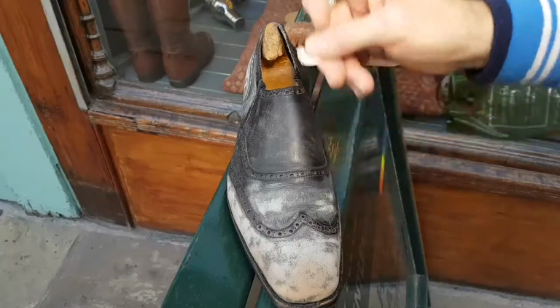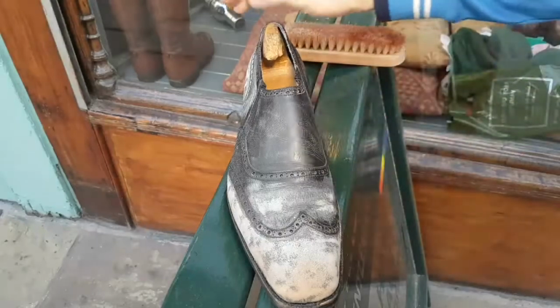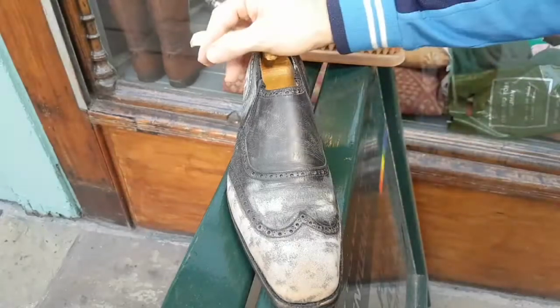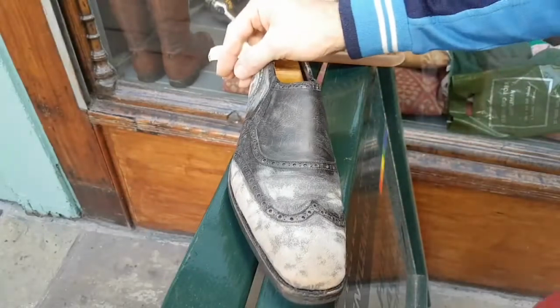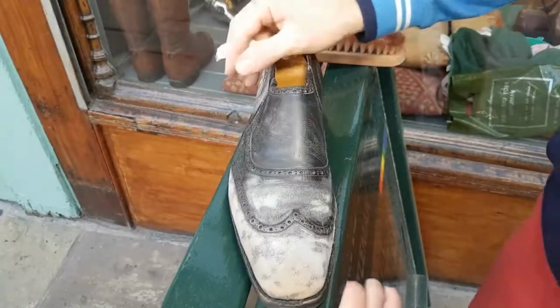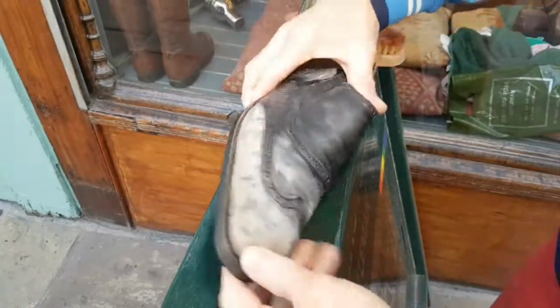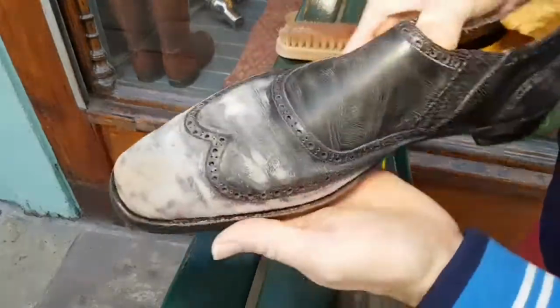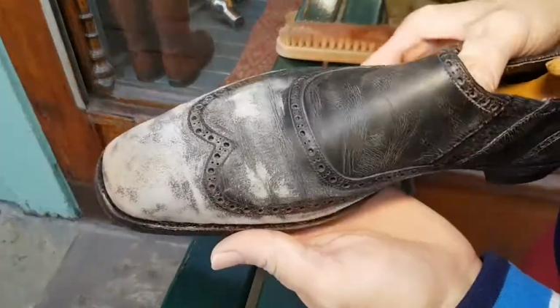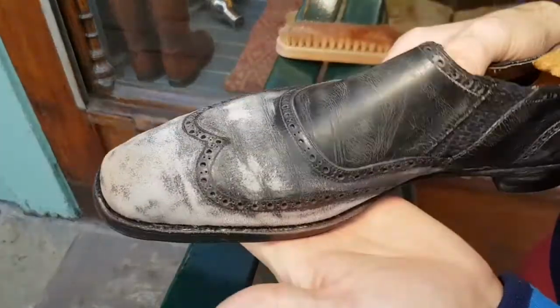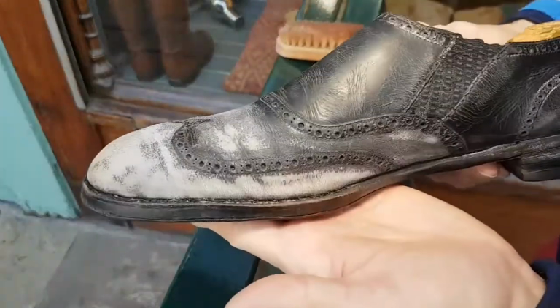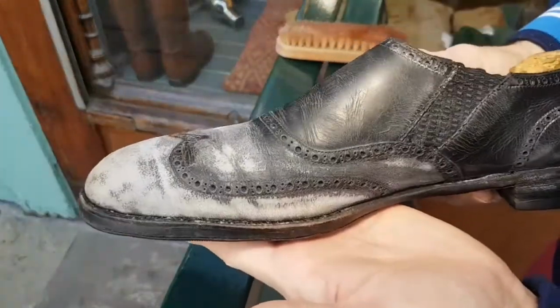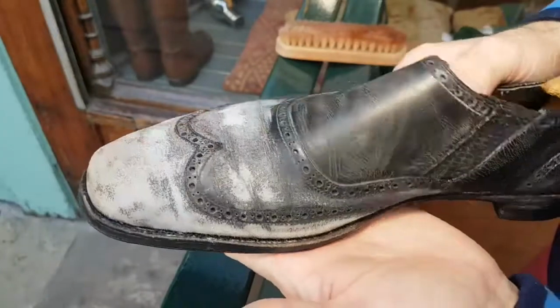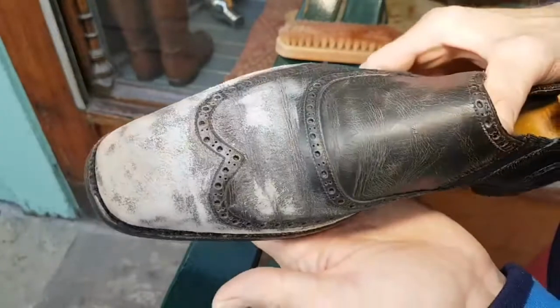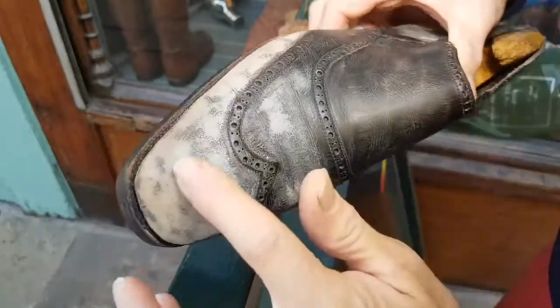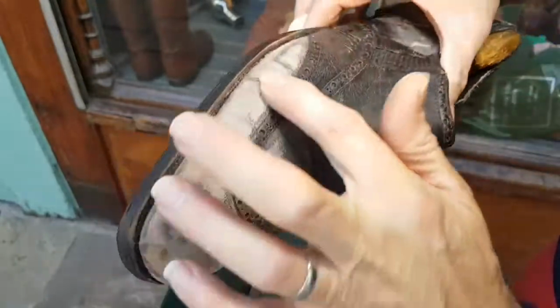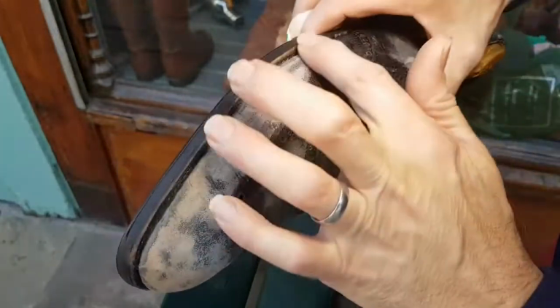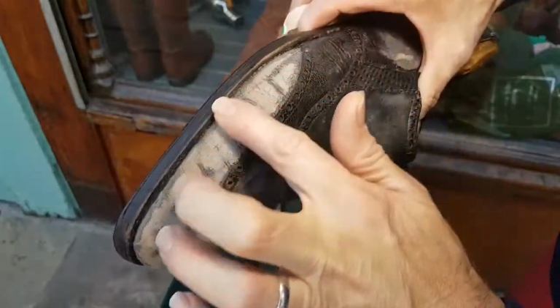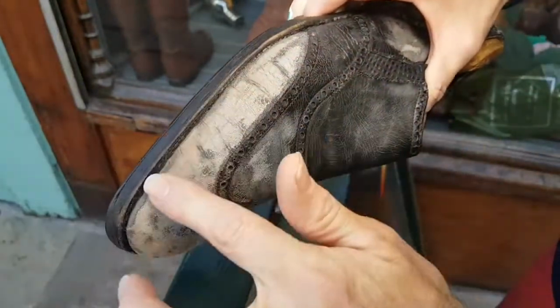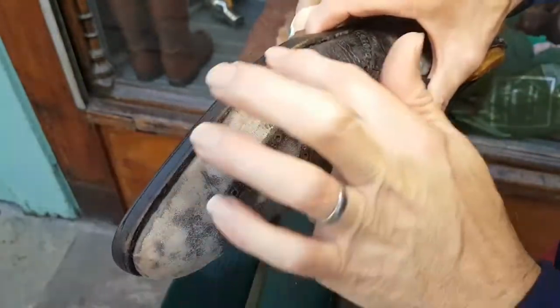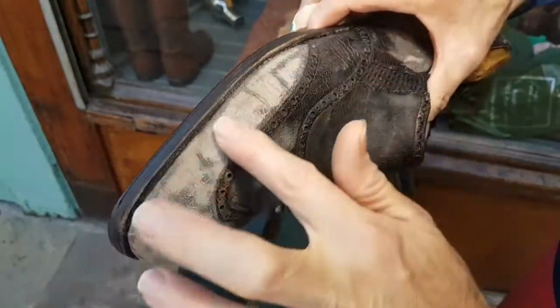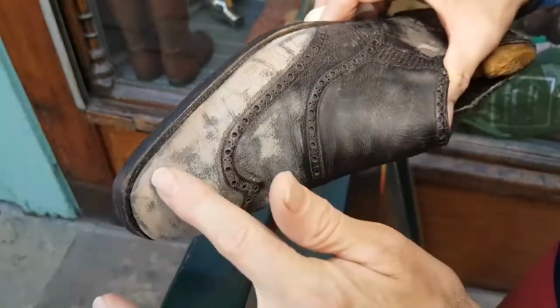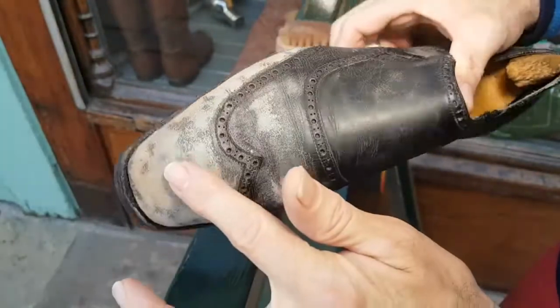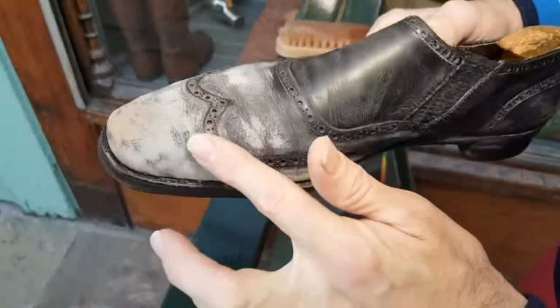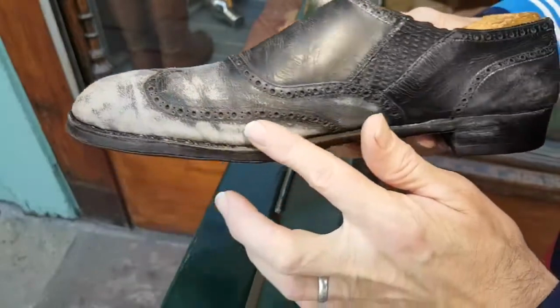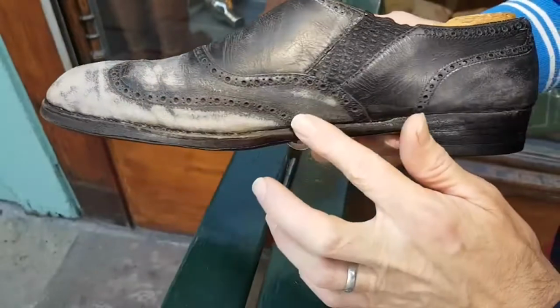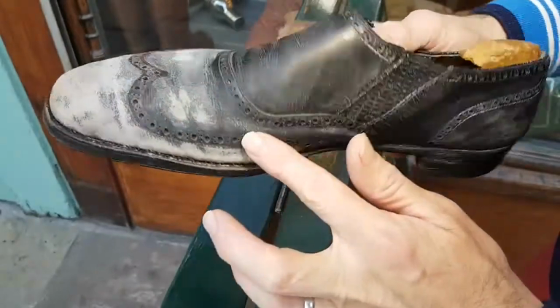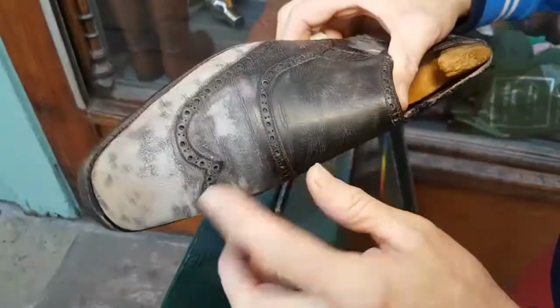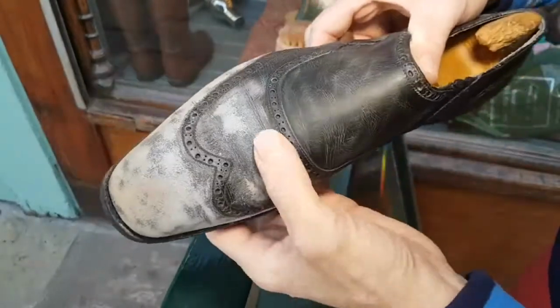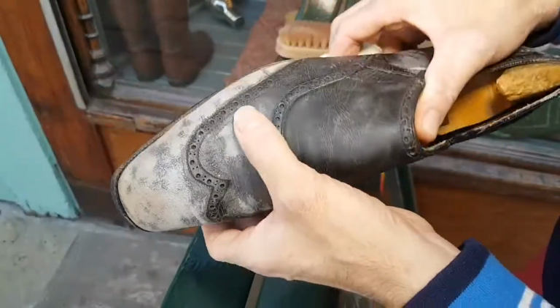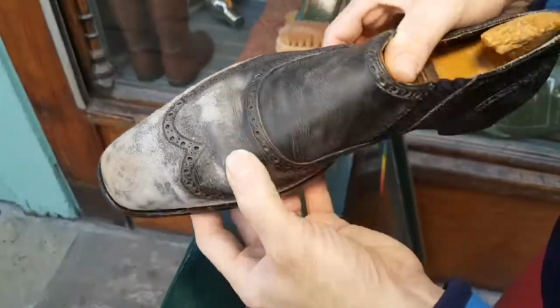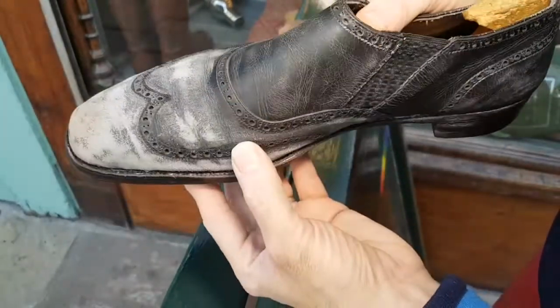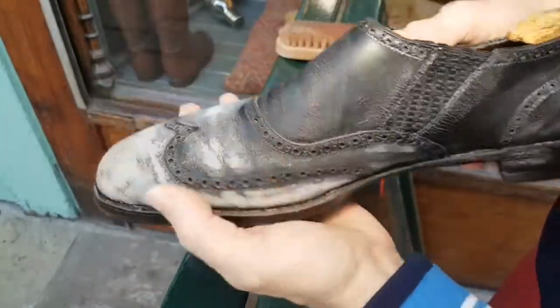Here we go again. I'm going to do a little bit more of the resurfacing of these fantastic old George Cleverley shoes. It's probably taken a couple of hours to cut this off. I did that yesterday and I've done a little bit more today, and I'm just now going to work on the vamp area.